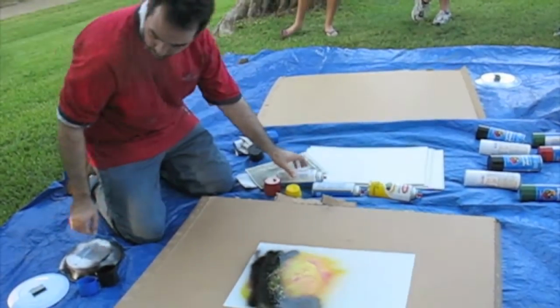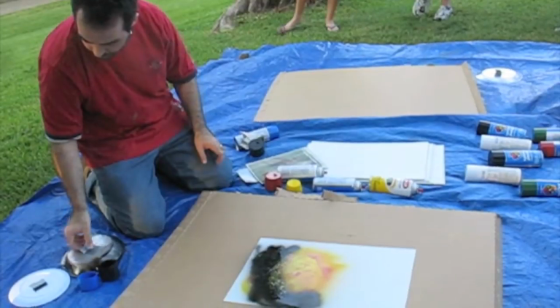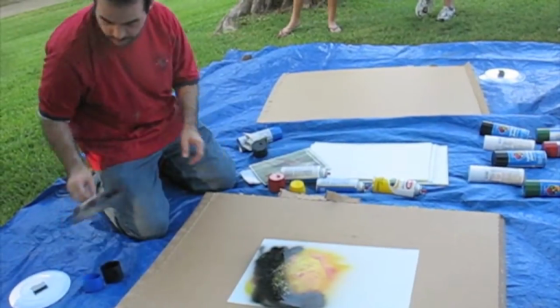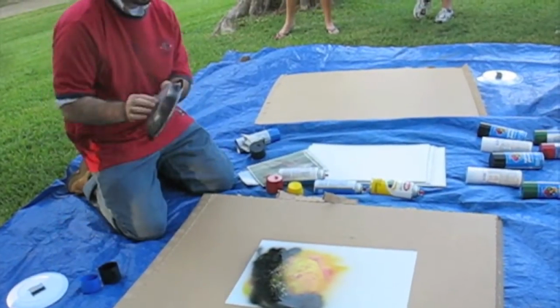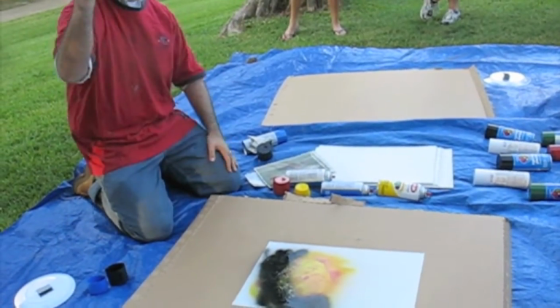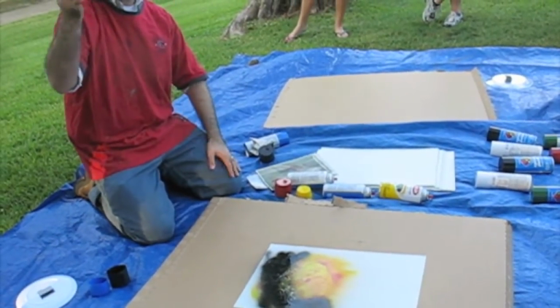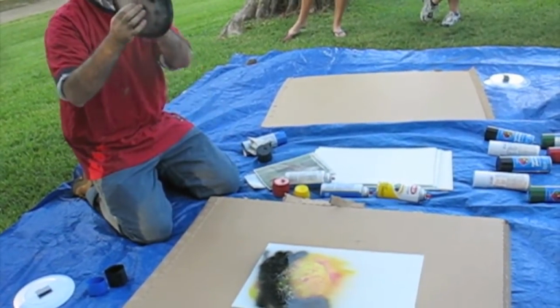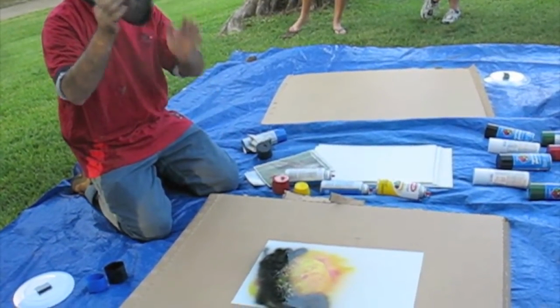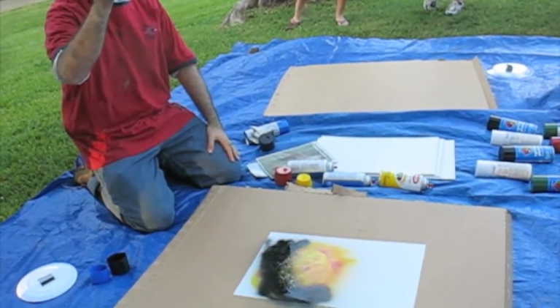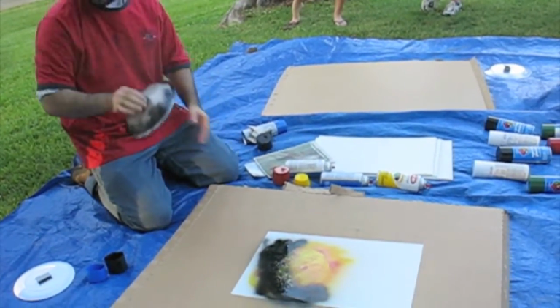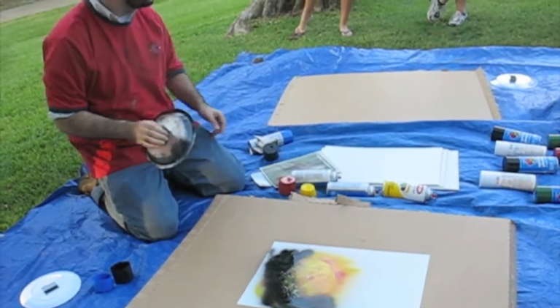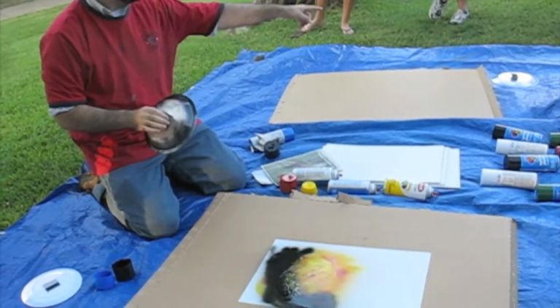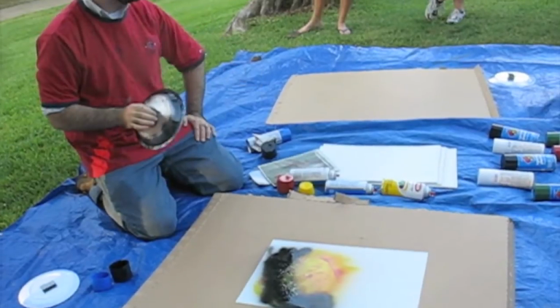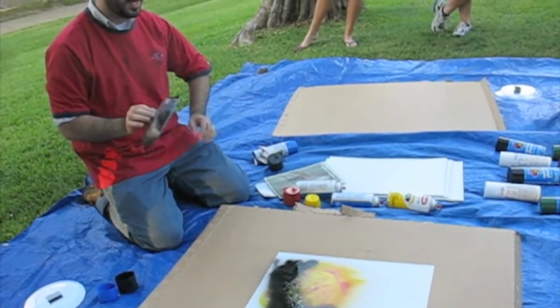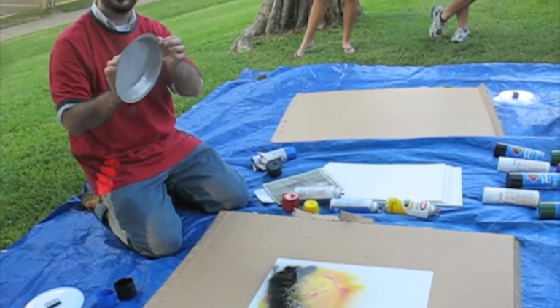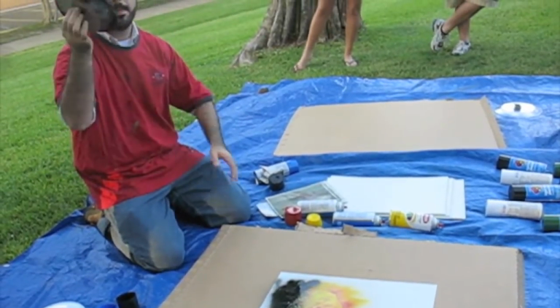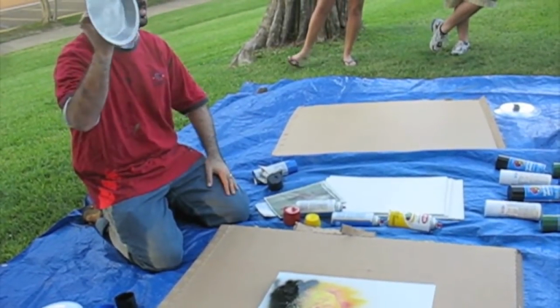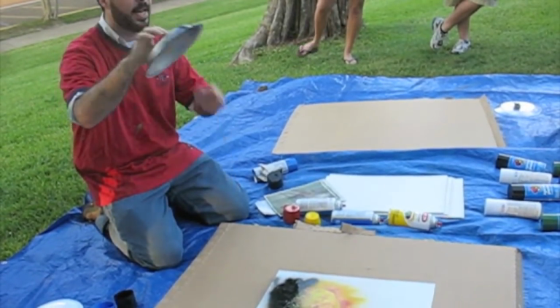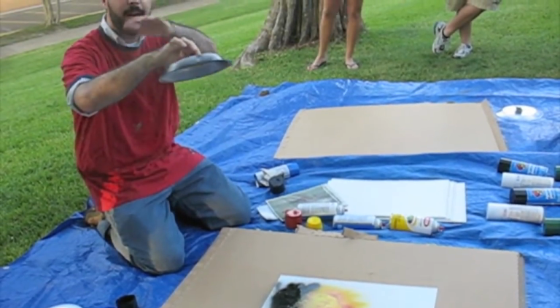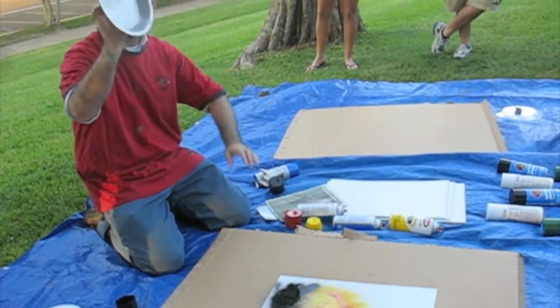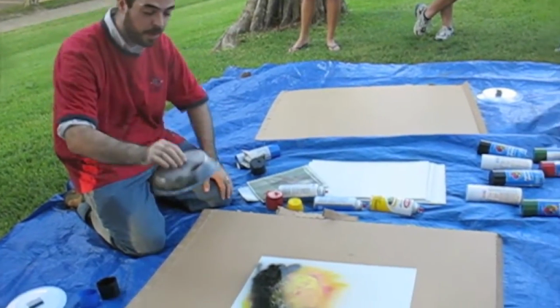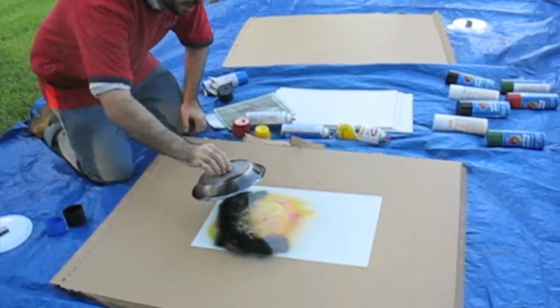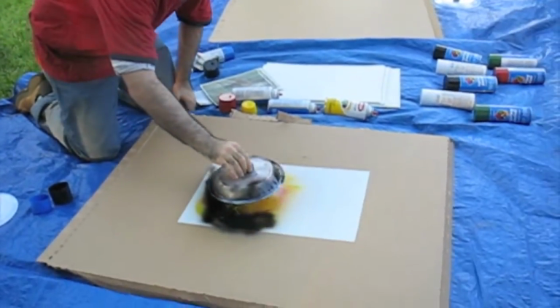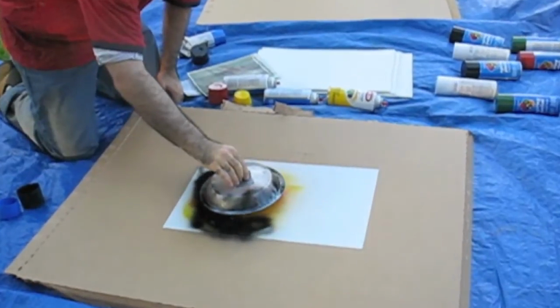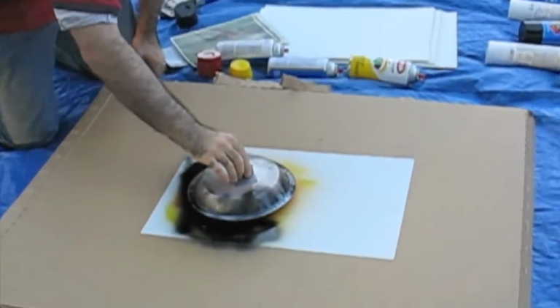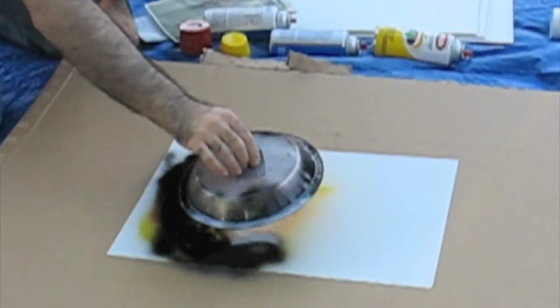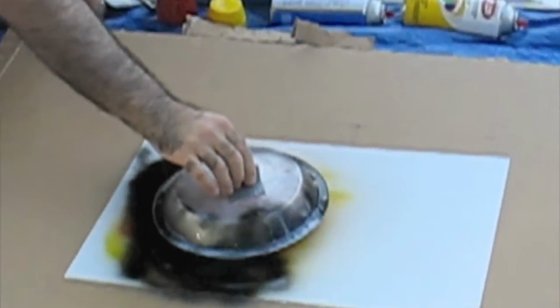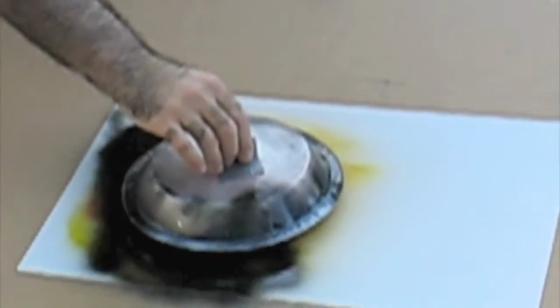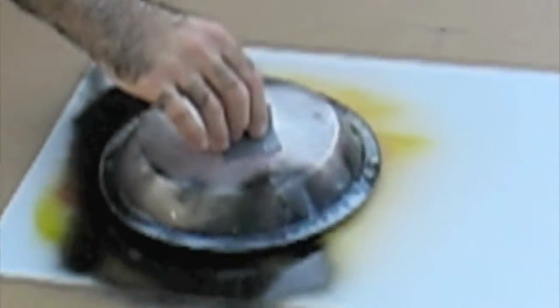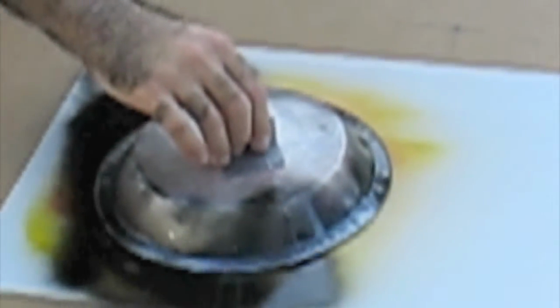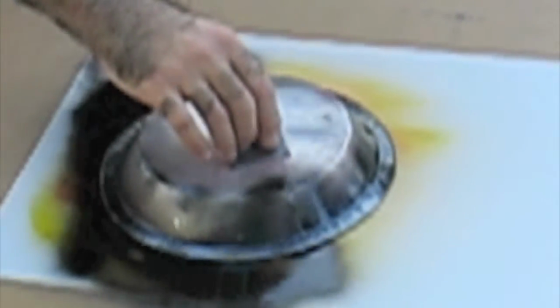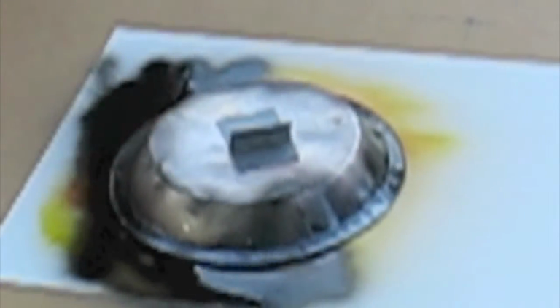Take your pie pan — these pie pans work best. I have the Chinet type. Anything that size works; it's kind of convex. You can place it so you have a little bit on the black and a little bit on everything else.